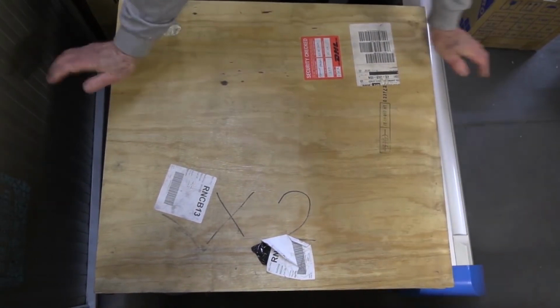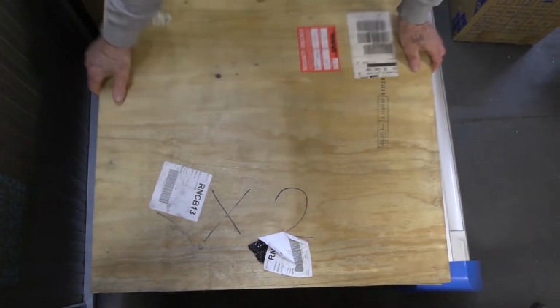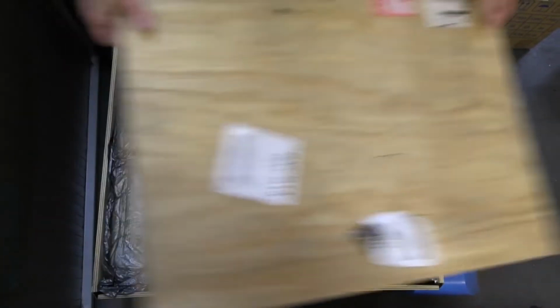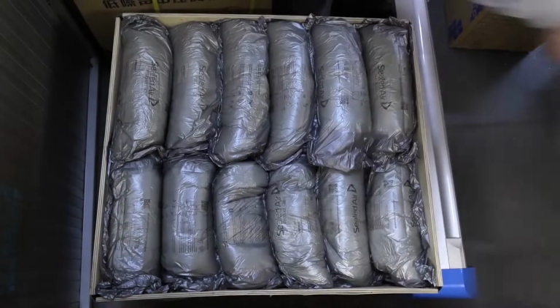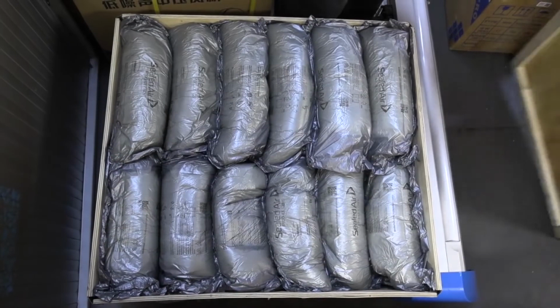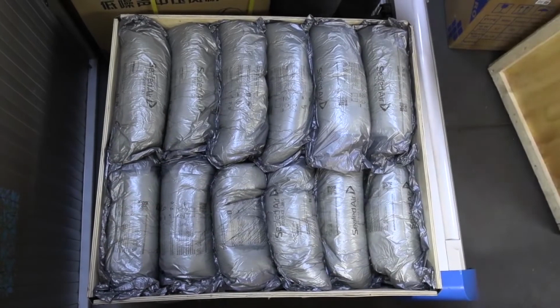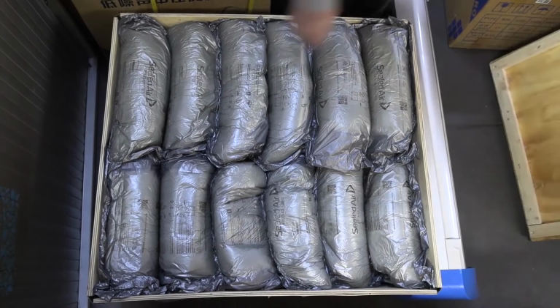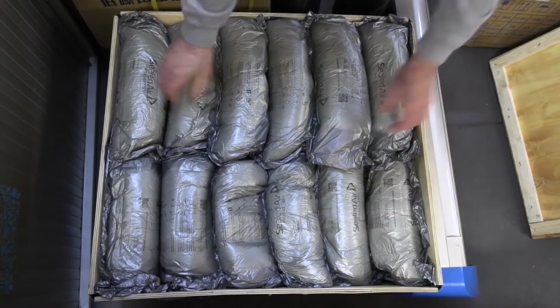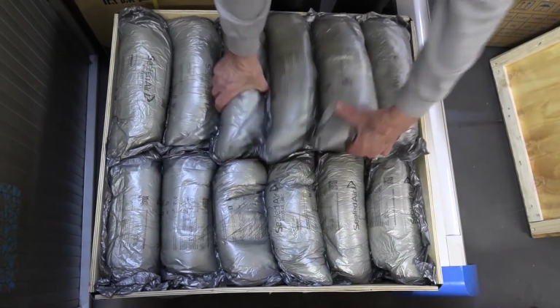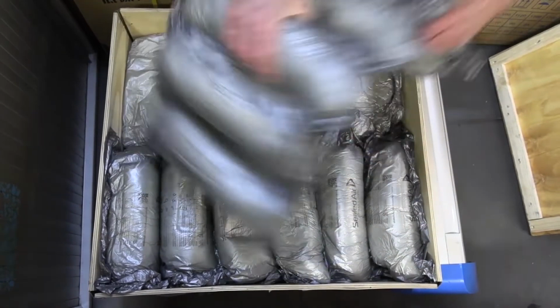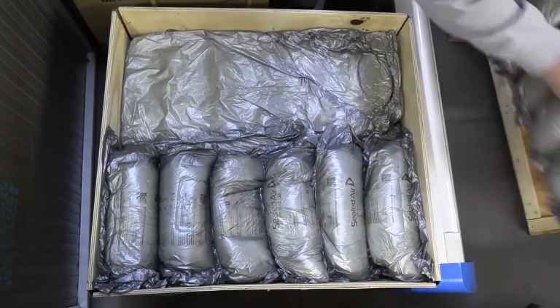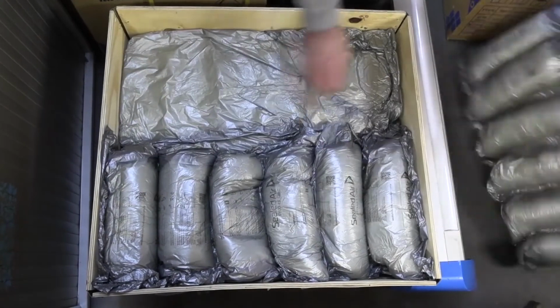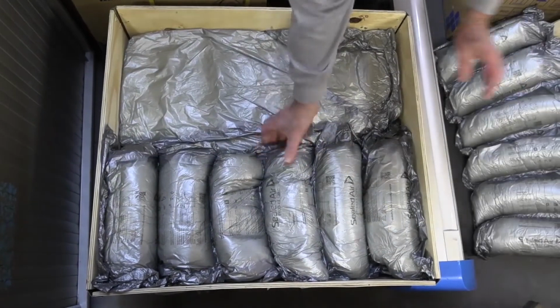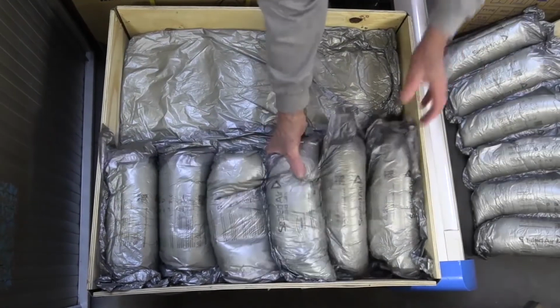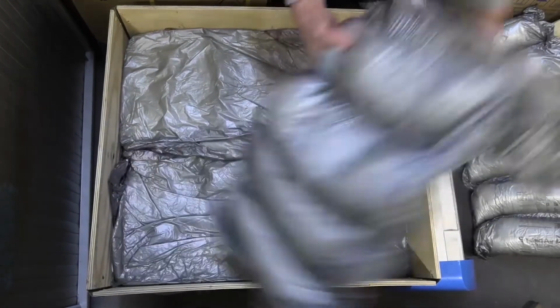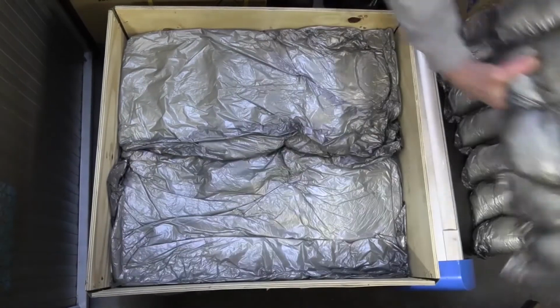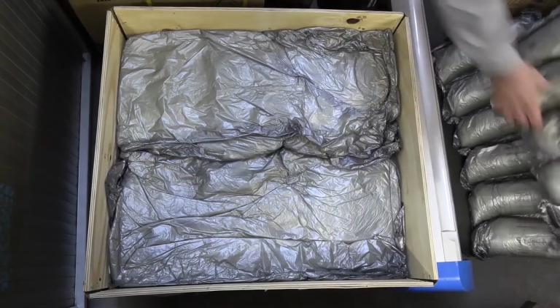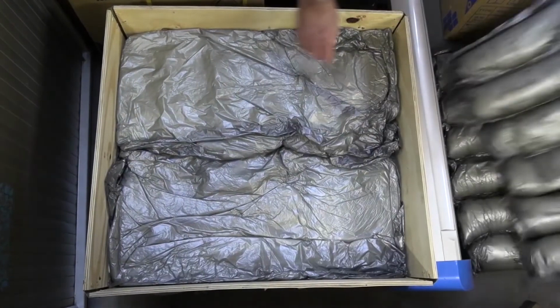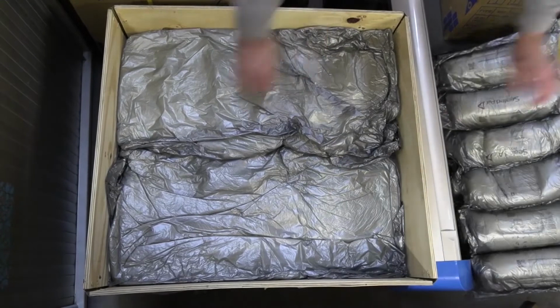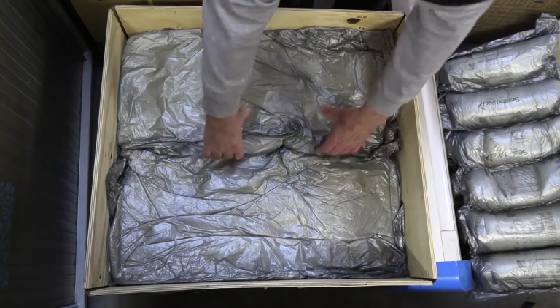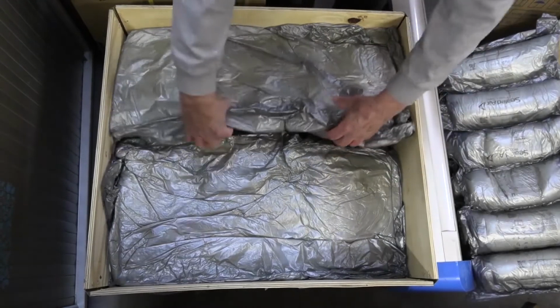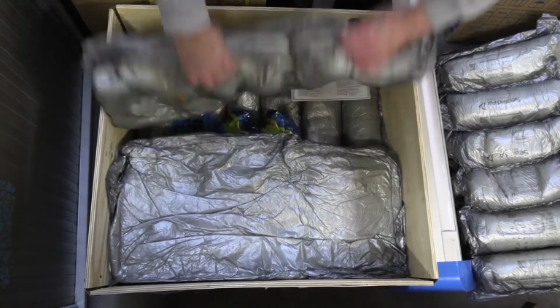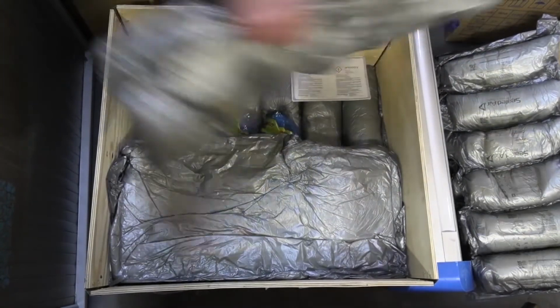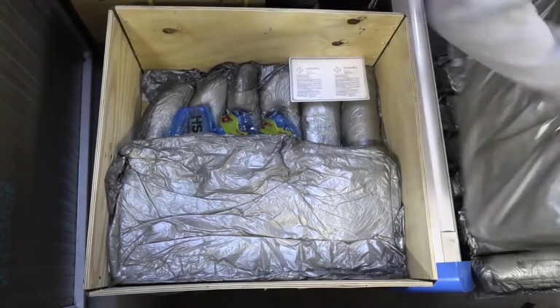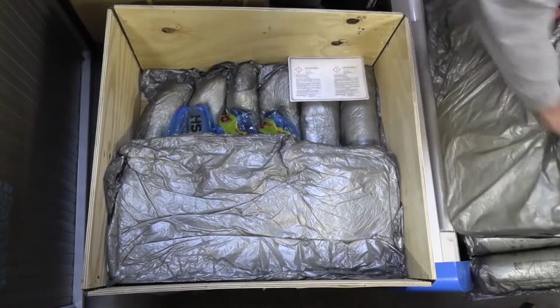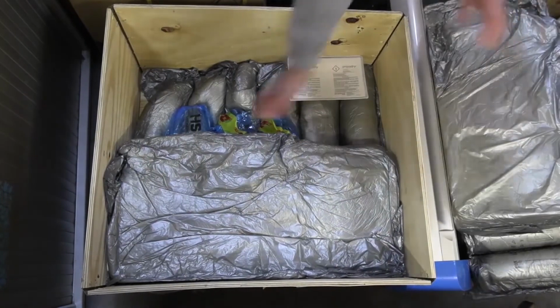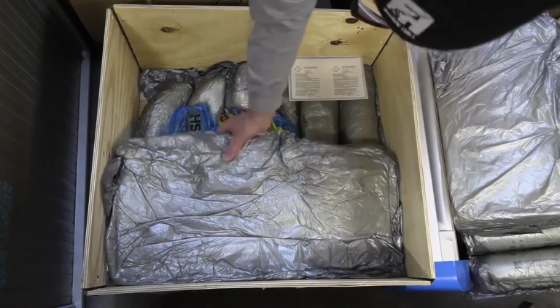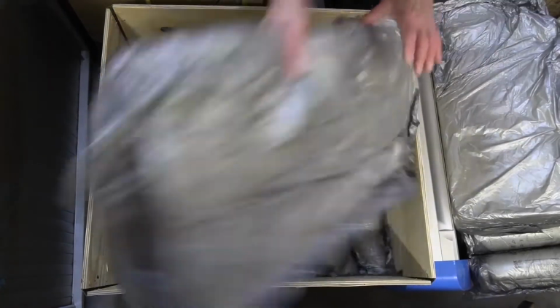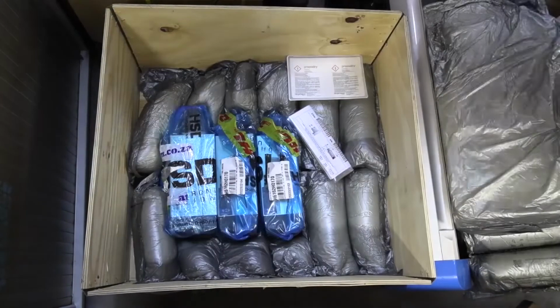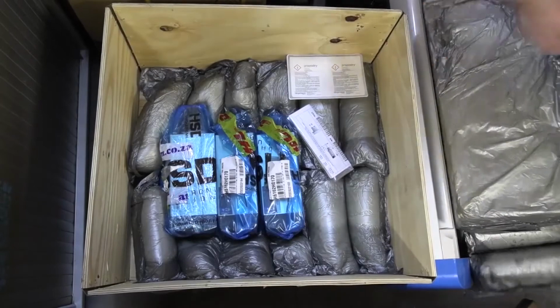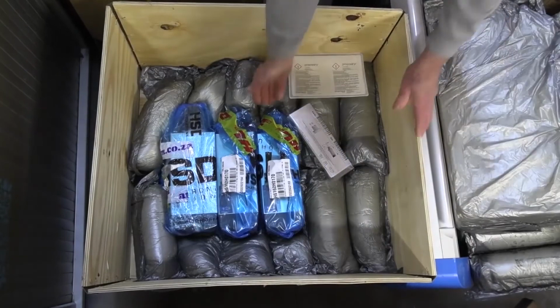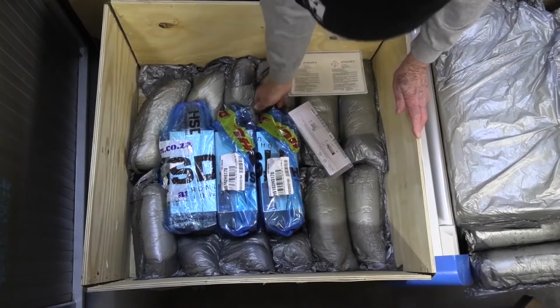And if all that wasn't enough, there's an optional extra when it comes to the spindle — from HSD Megatronics in Italy. Just look at the quality of the packing alone. These spindles have been made specifically available for AM.CO.ZA routers.